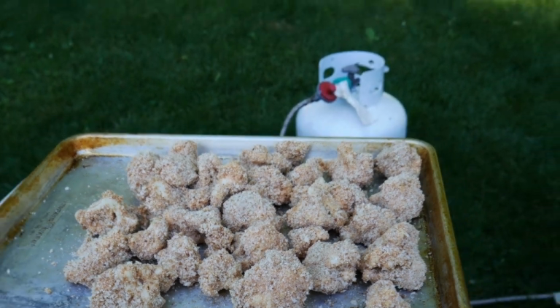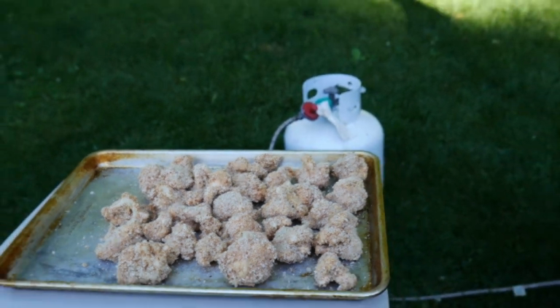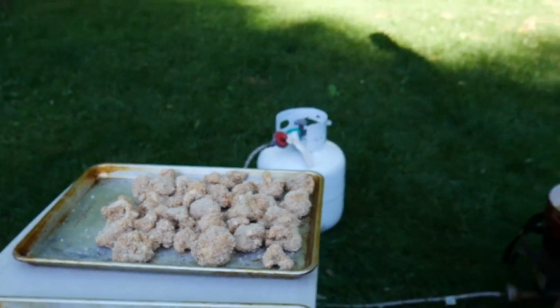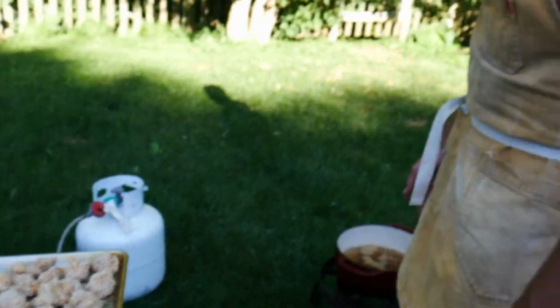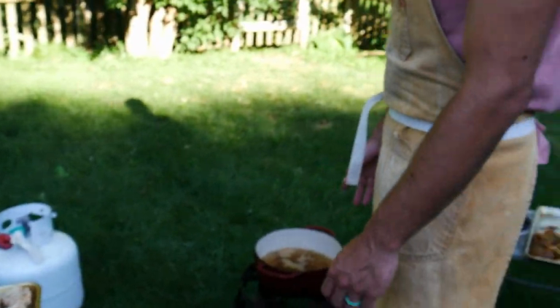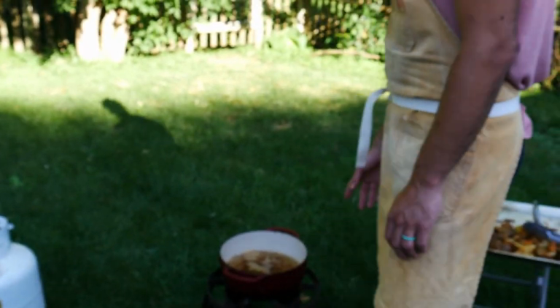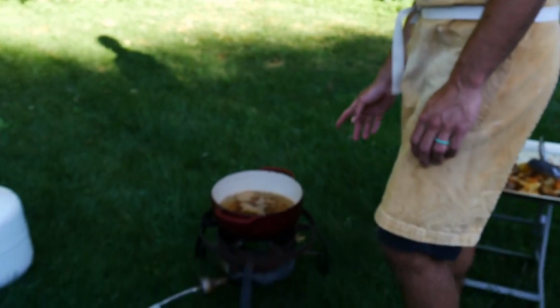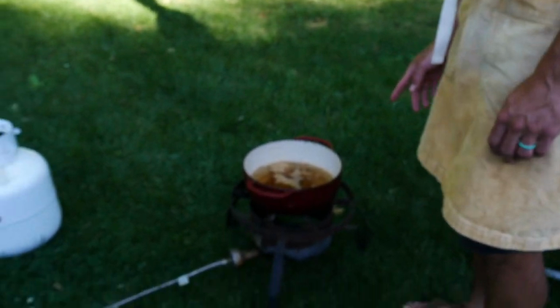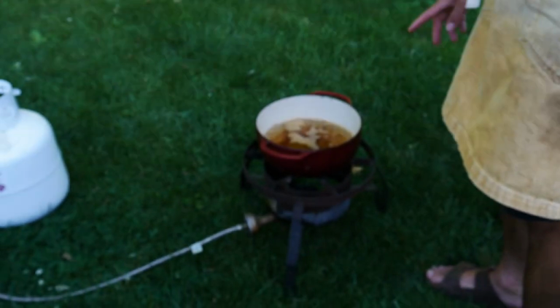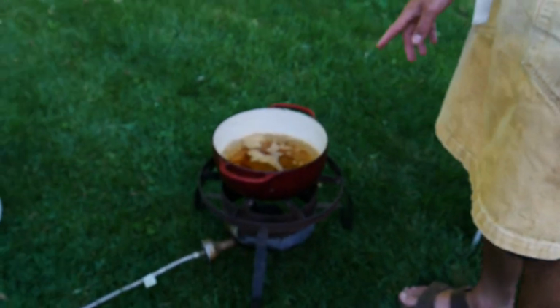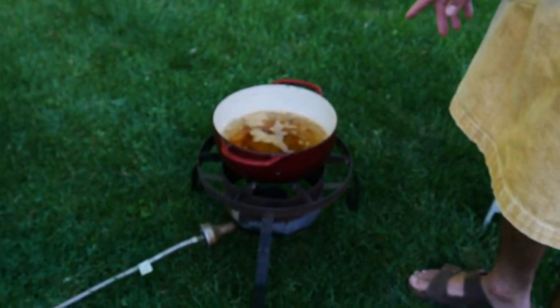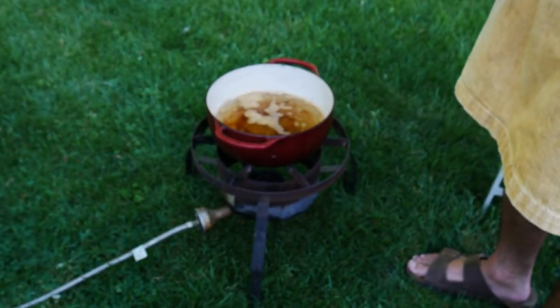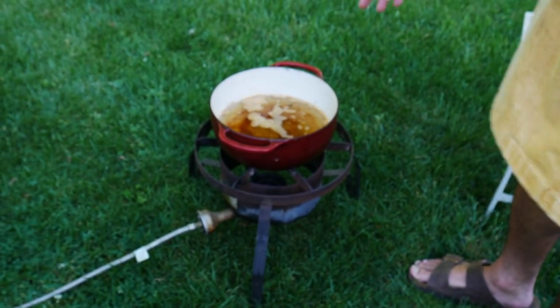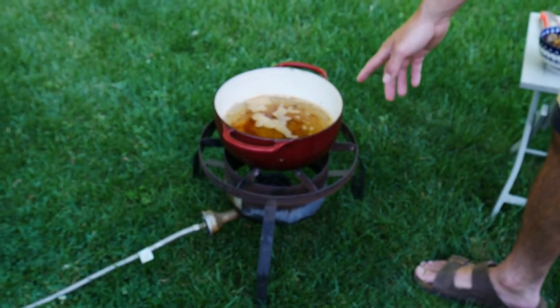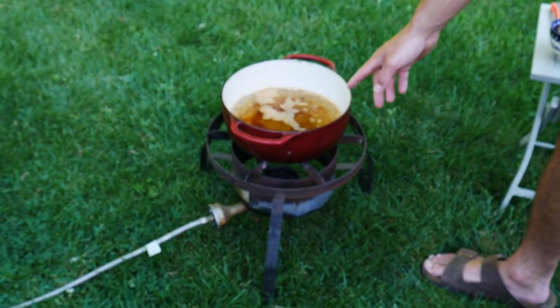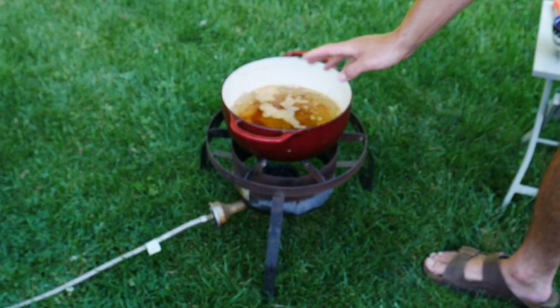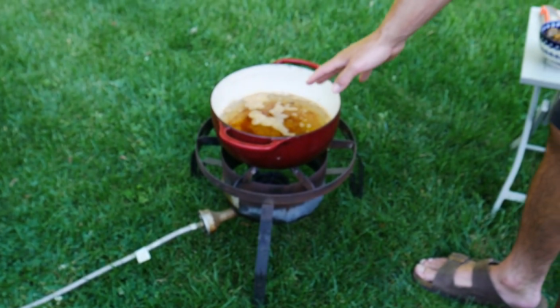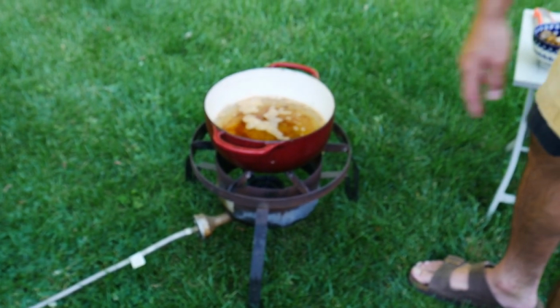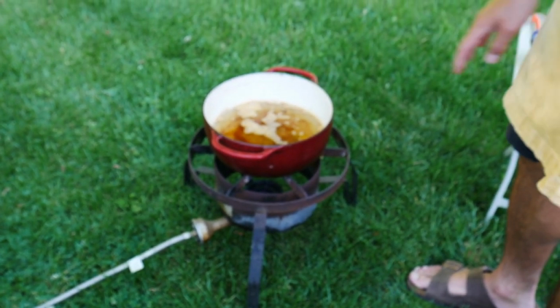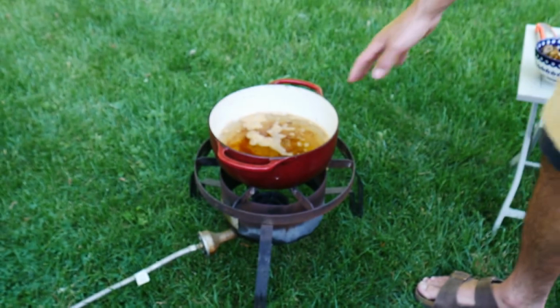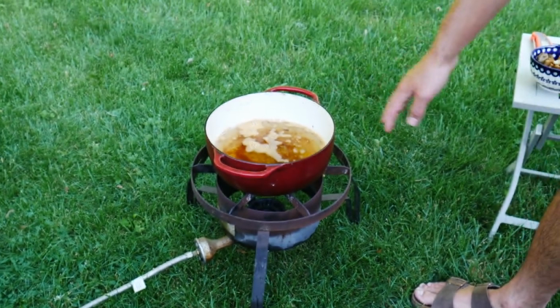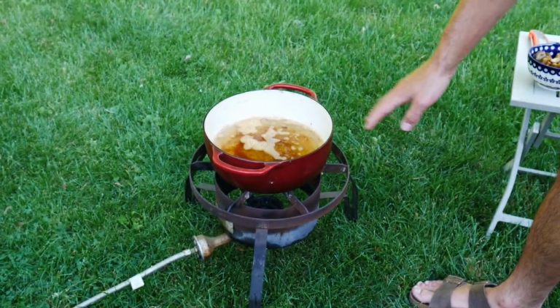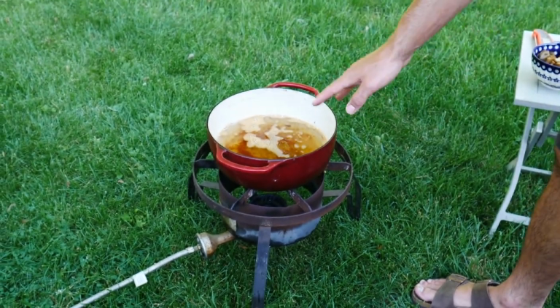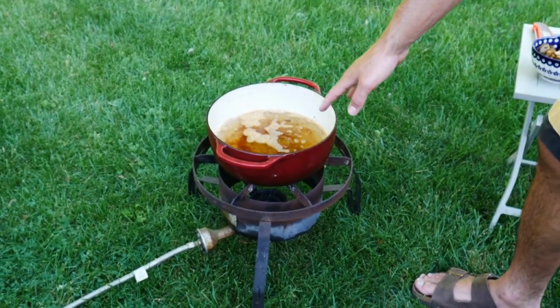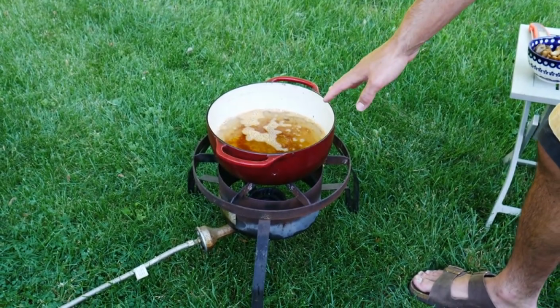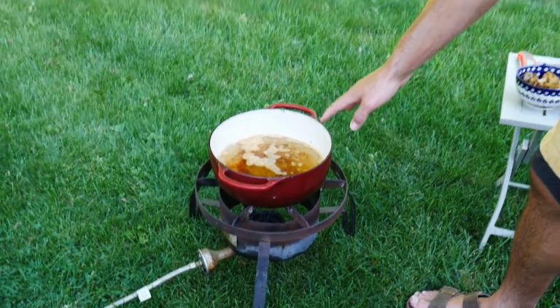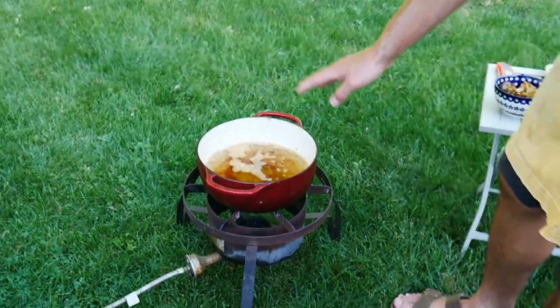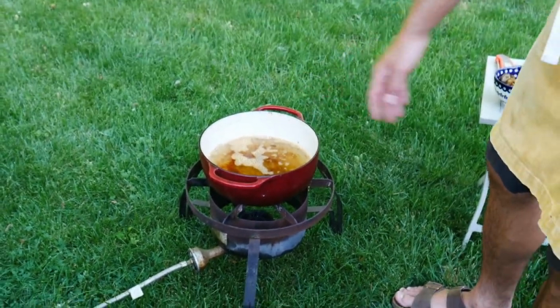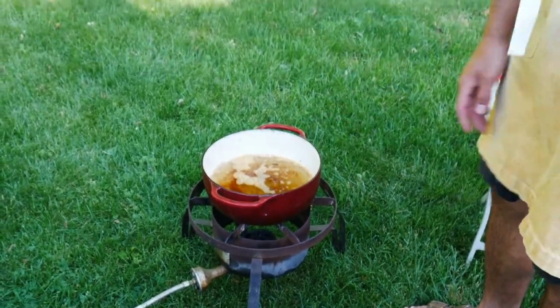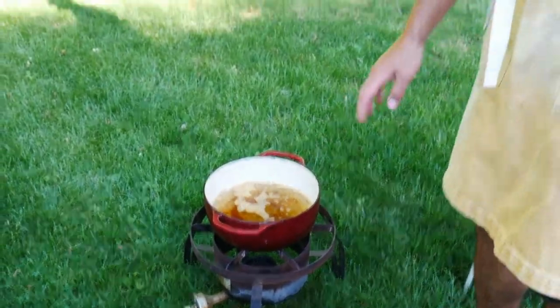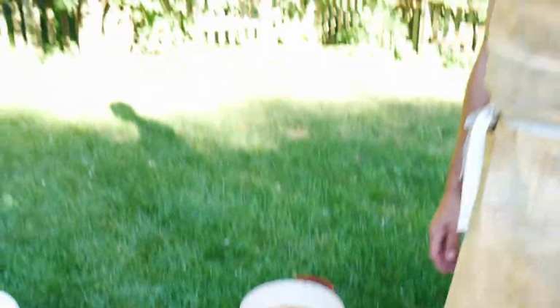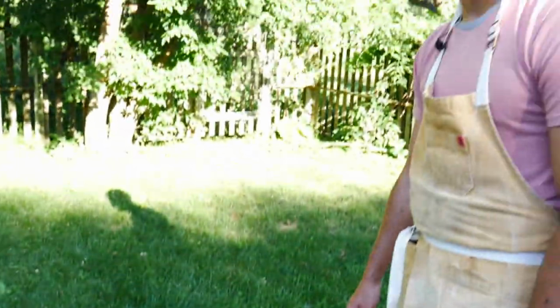And if you look here, this is a pot of hot oil. Now I know that this is at about 360 or so. I just turned it off because it gets super loud. I'm about to turn it back on.